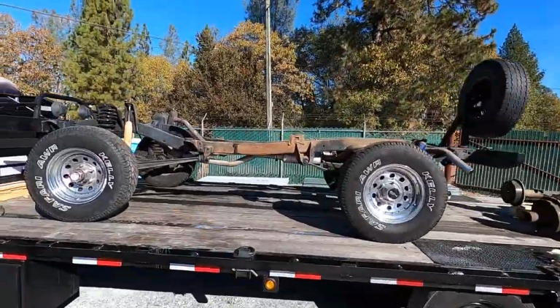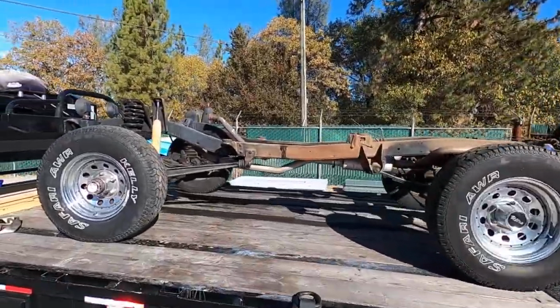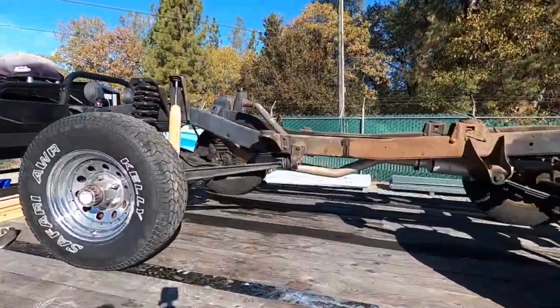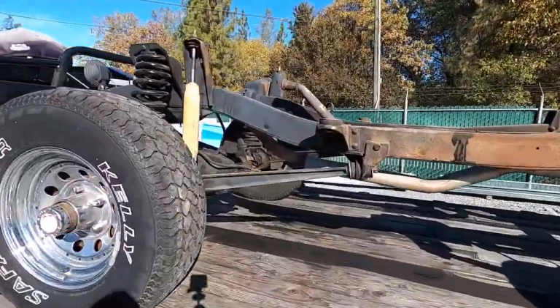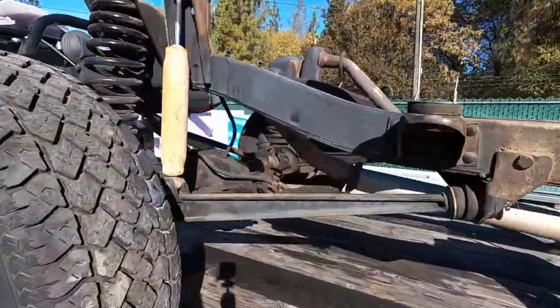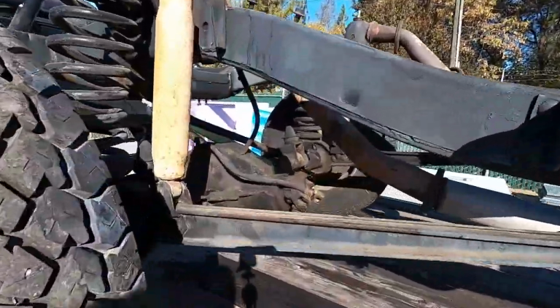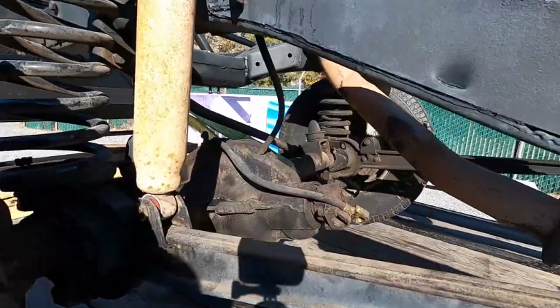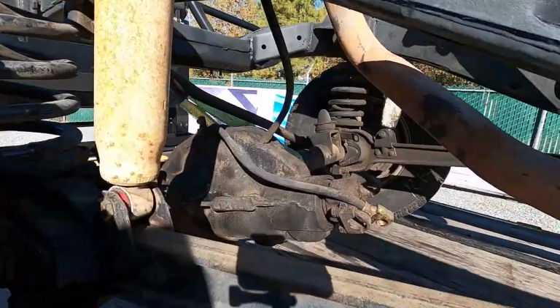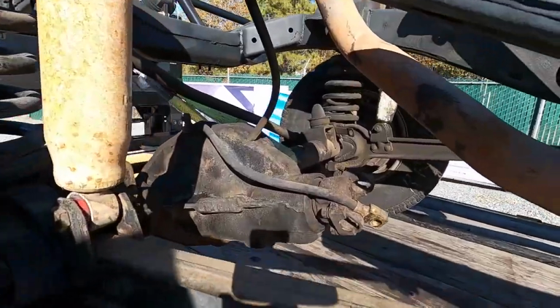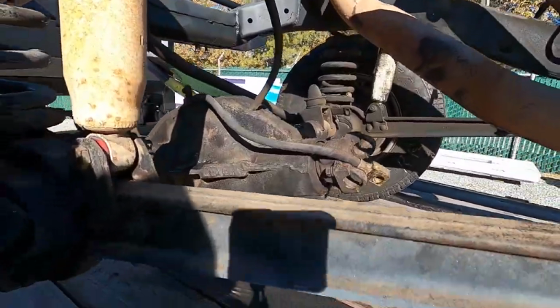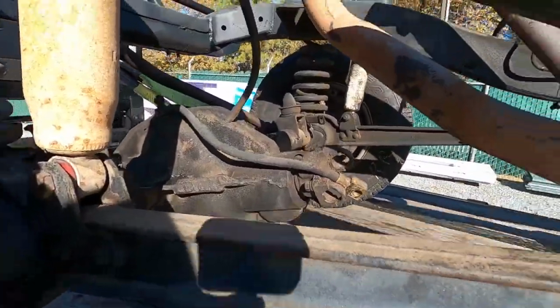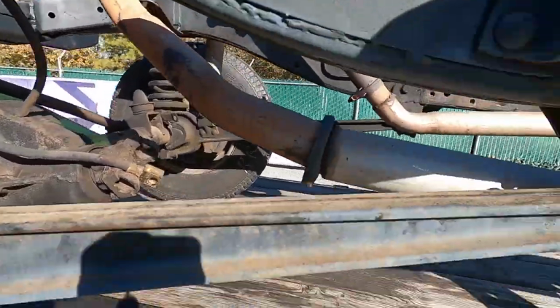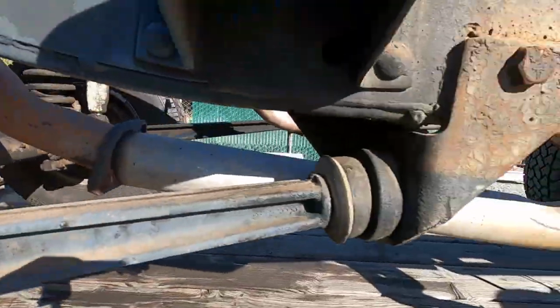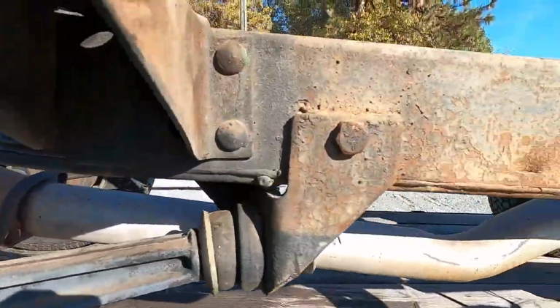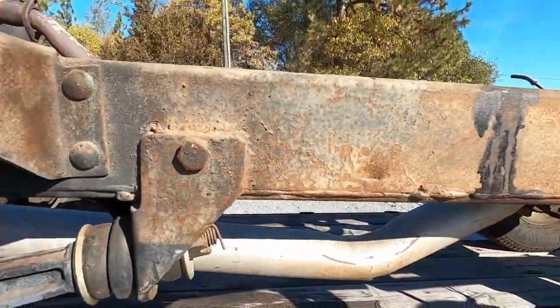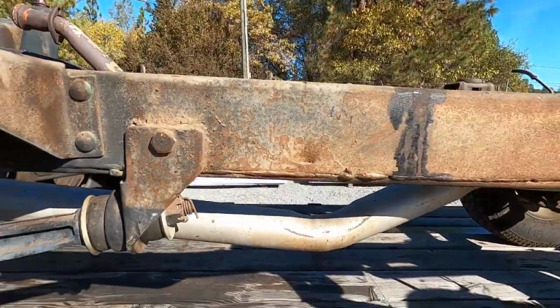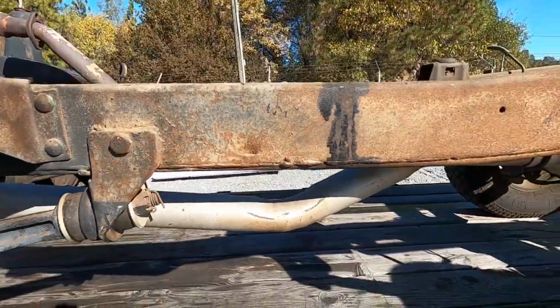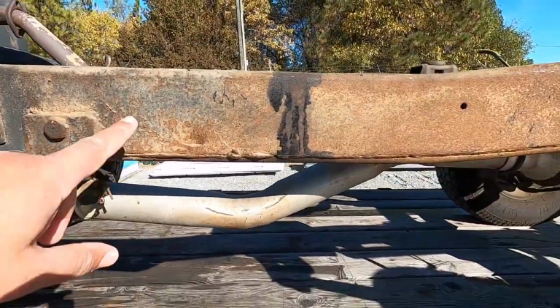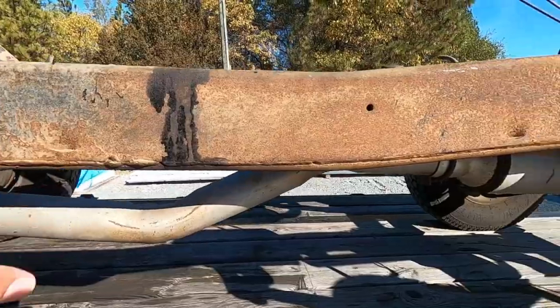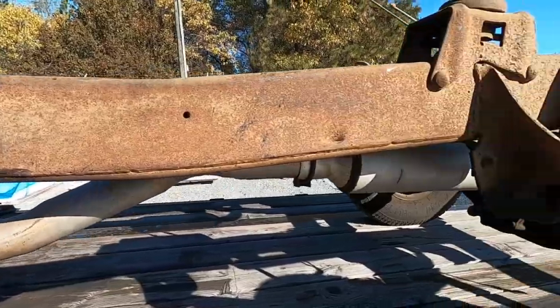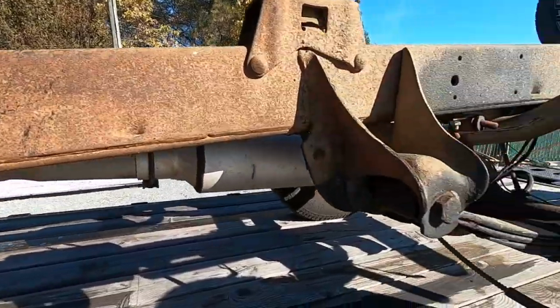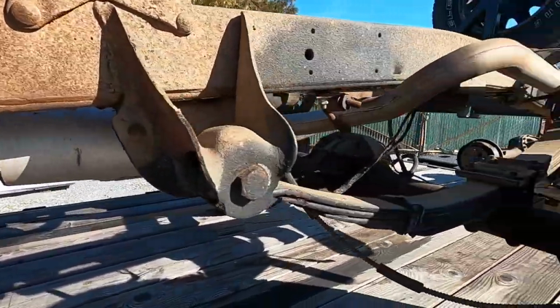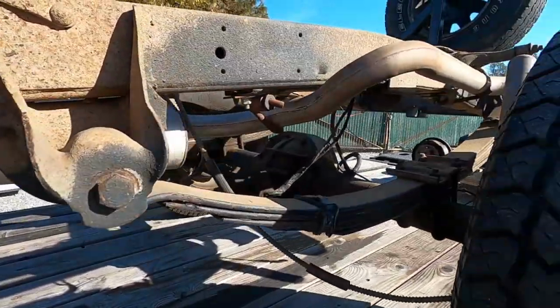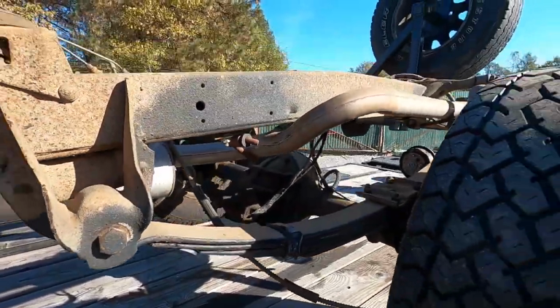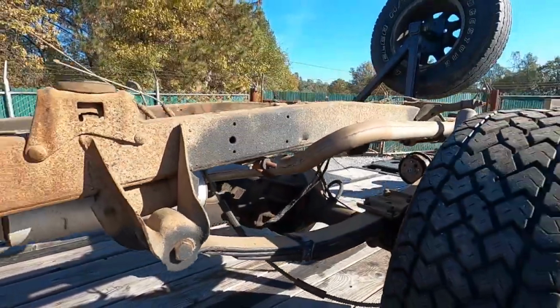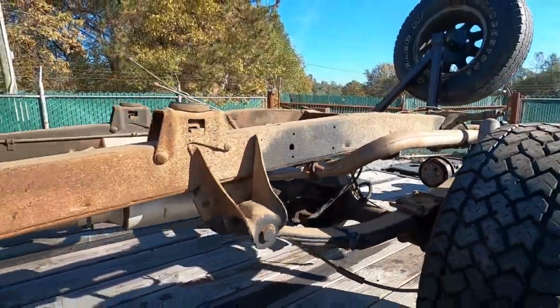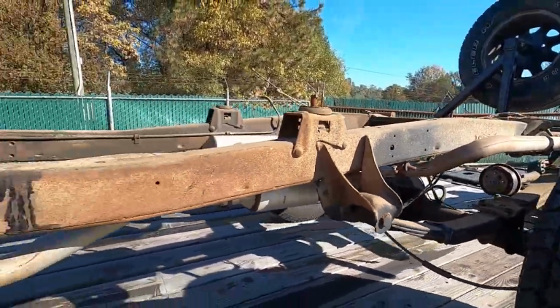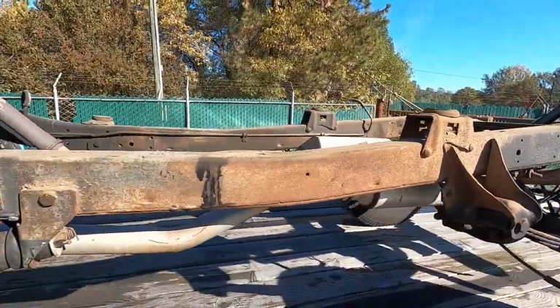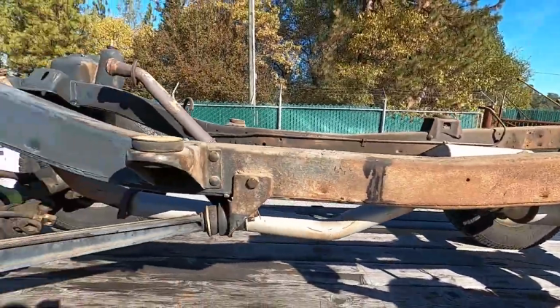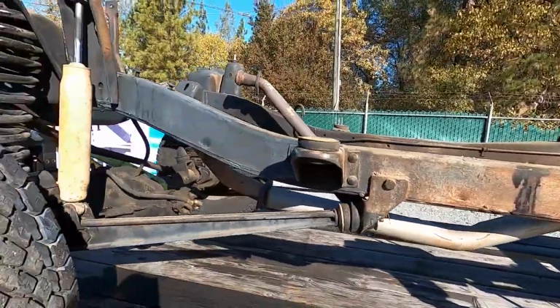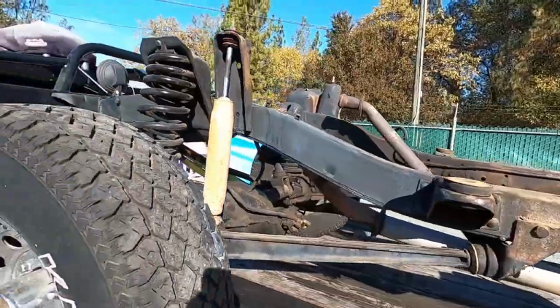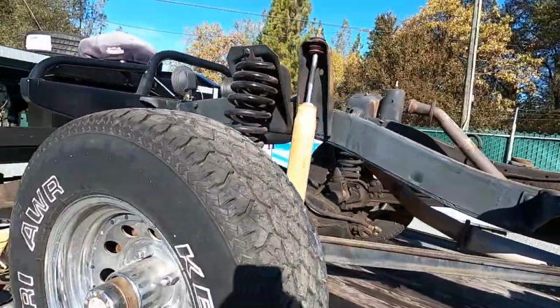These axles, they're pretty greasy. This stuff's all surface rust but still in good shape. We're gonna strip this thing down, pressure wash it, and get it all nice and clean.